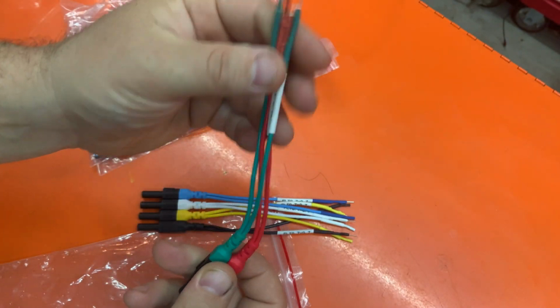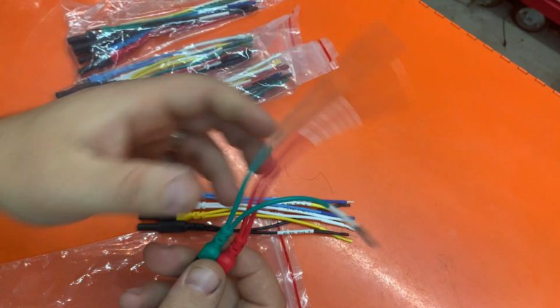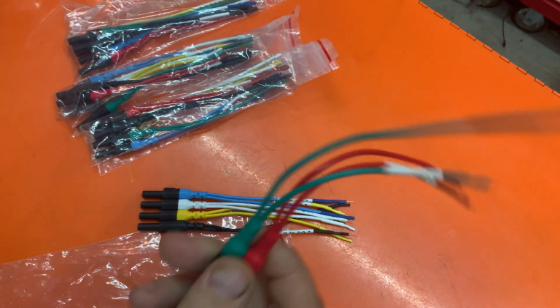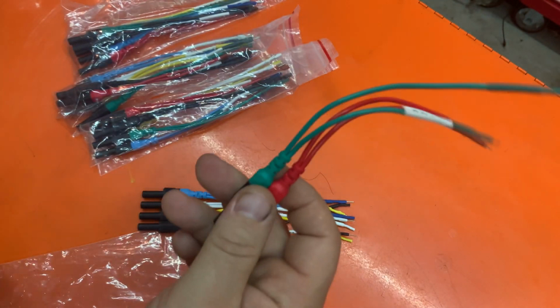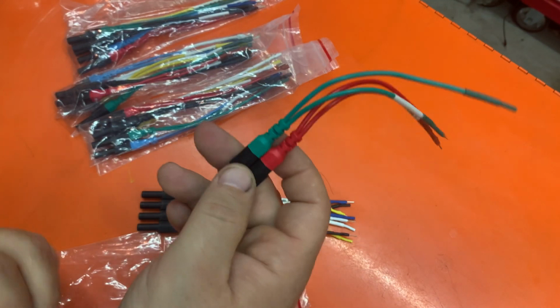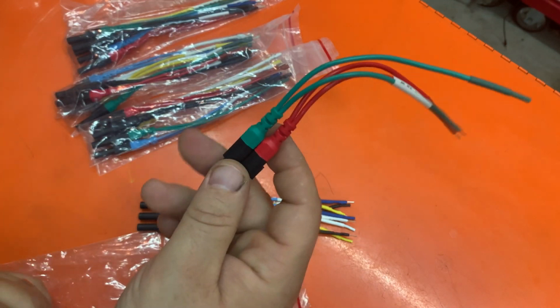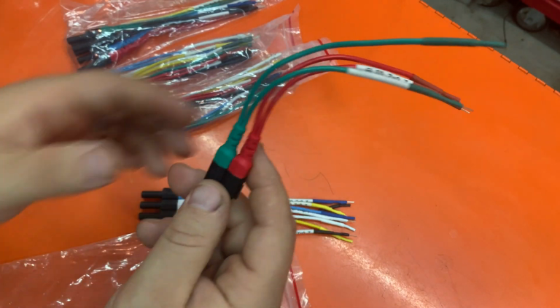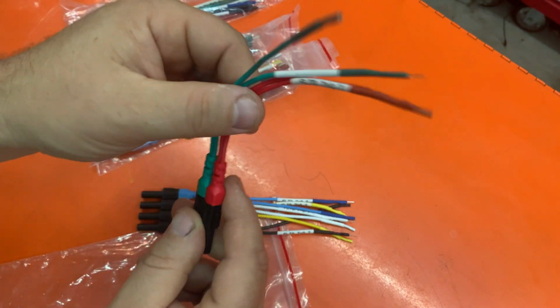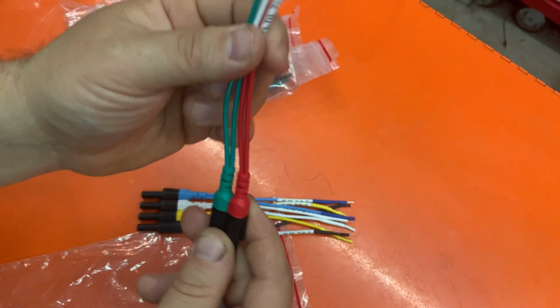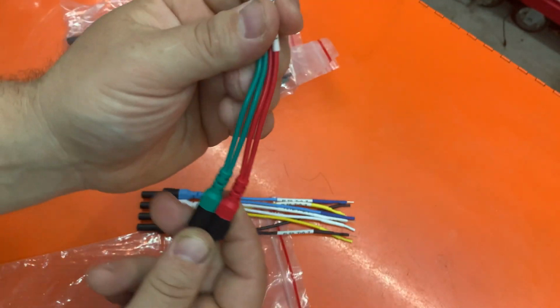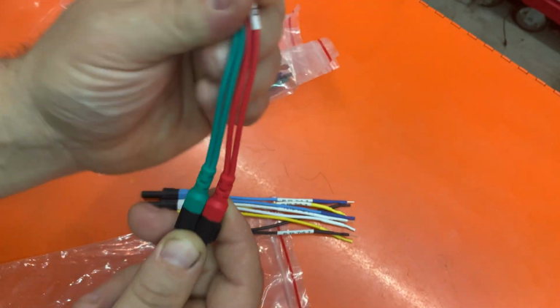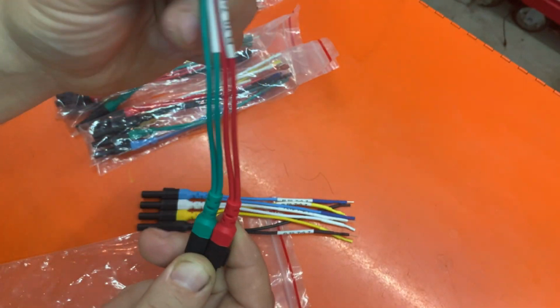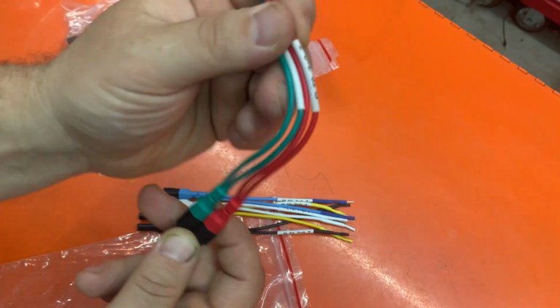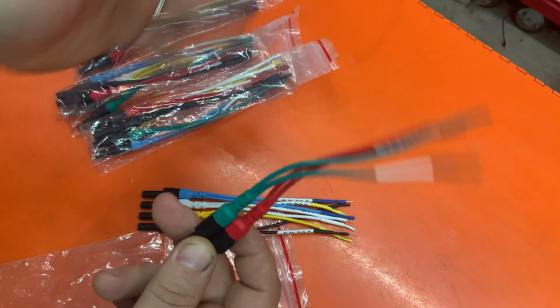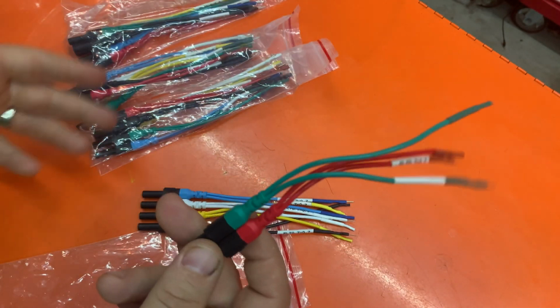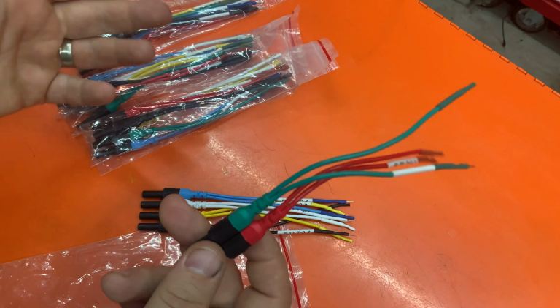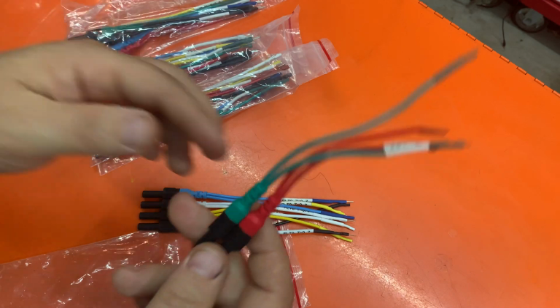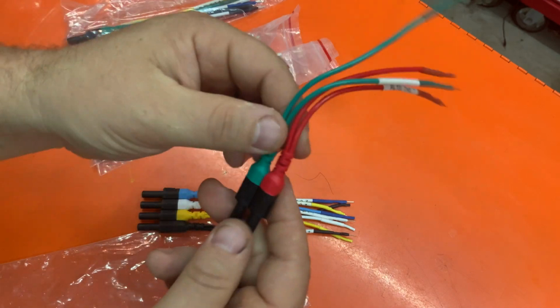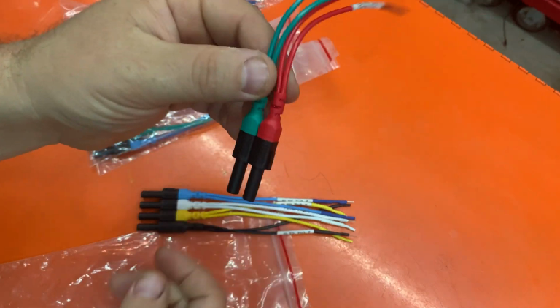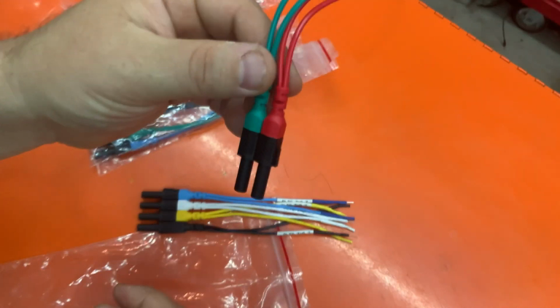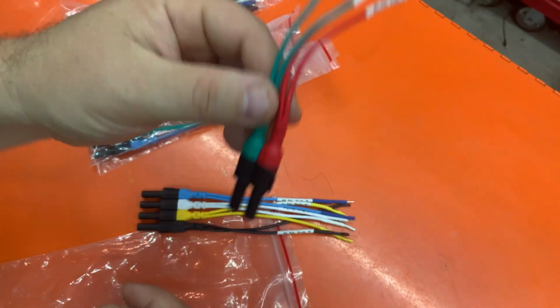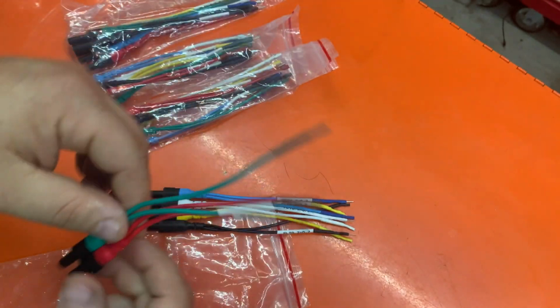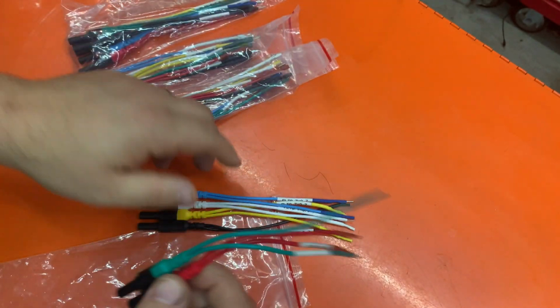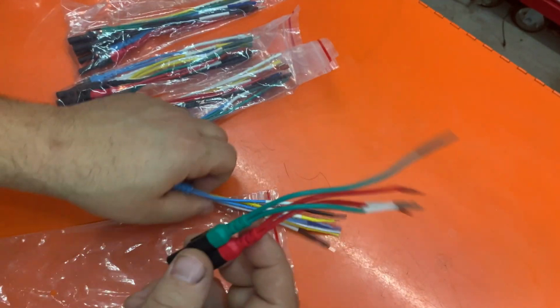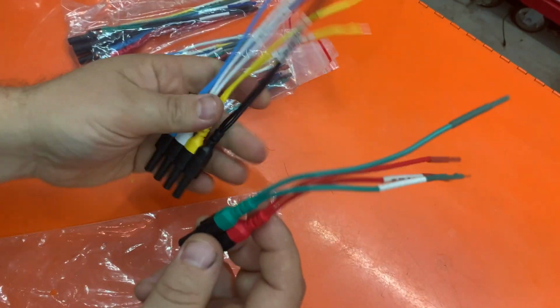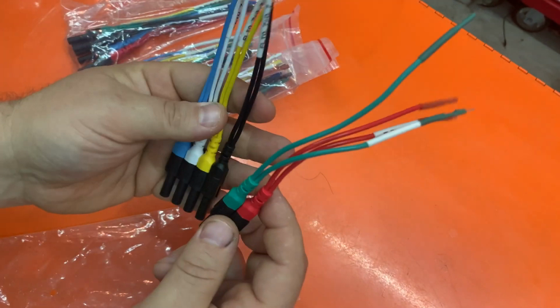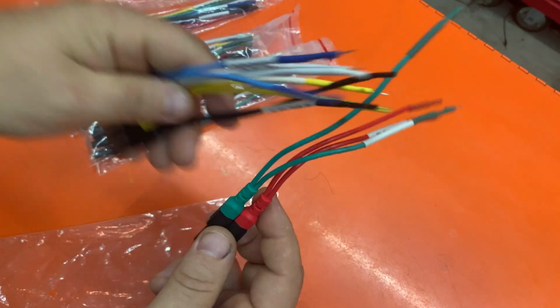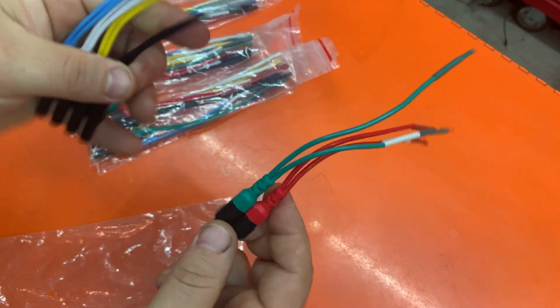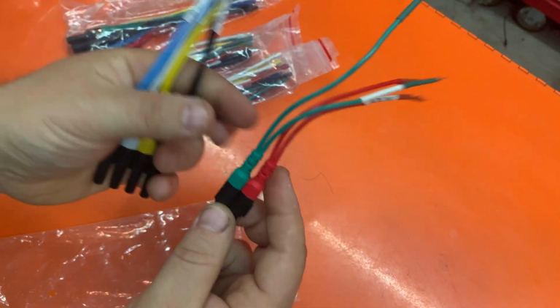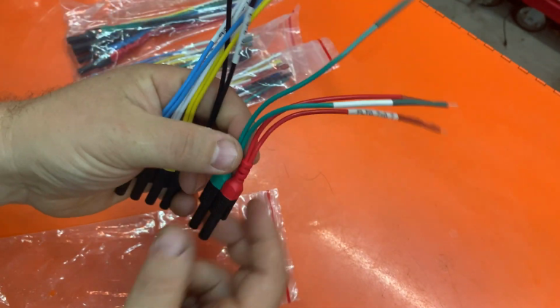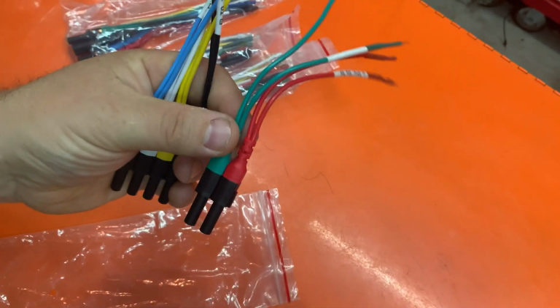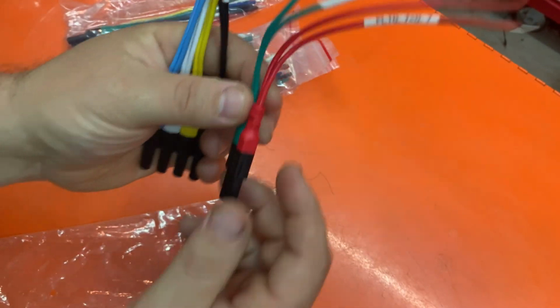The reason I'm making a video about this is not because they're breakout leads, because that's standard. It's just the way that they did it is really cool, and I just want to show you guys.